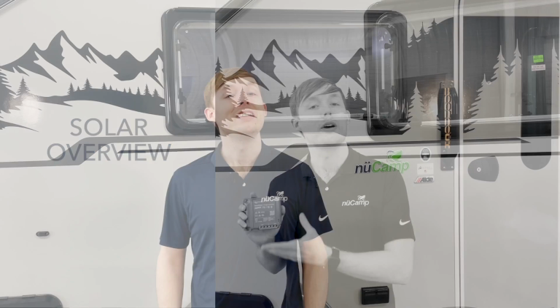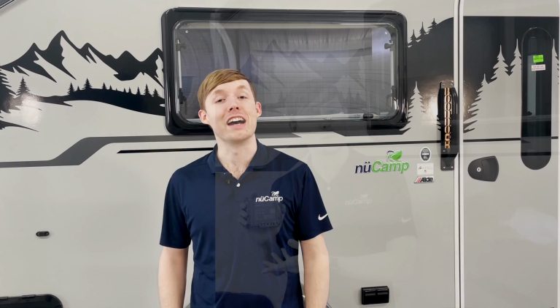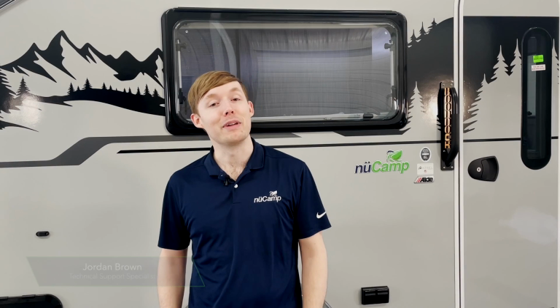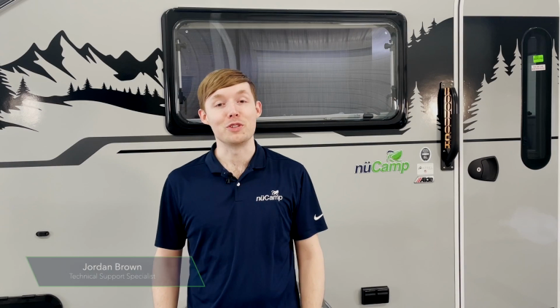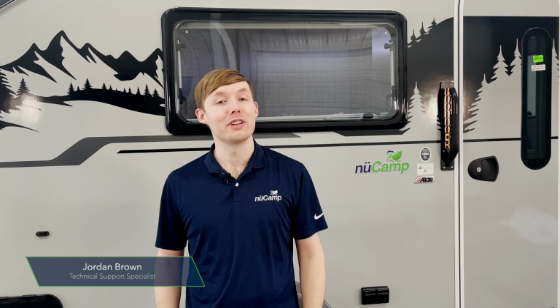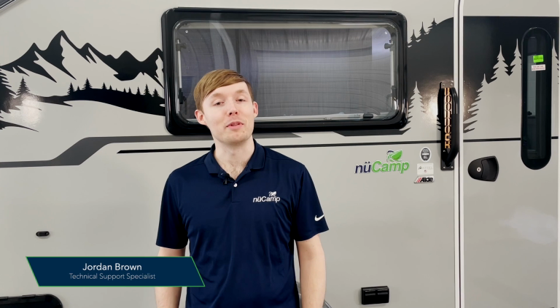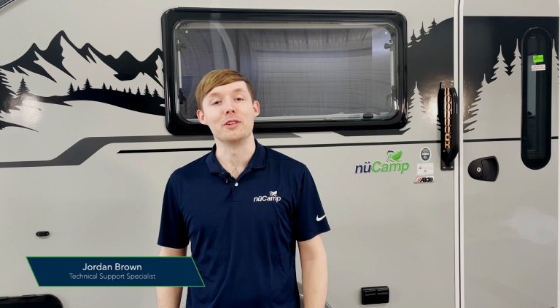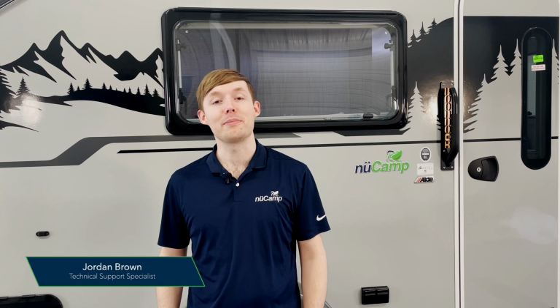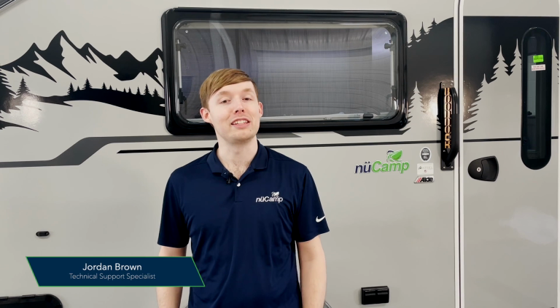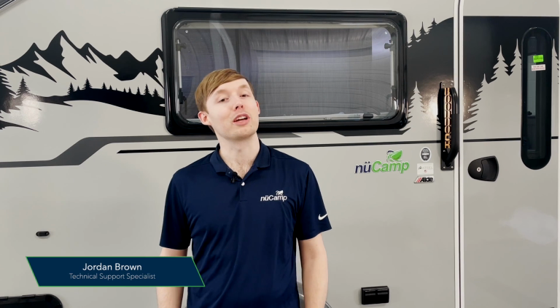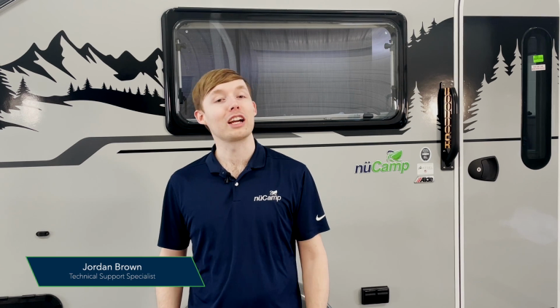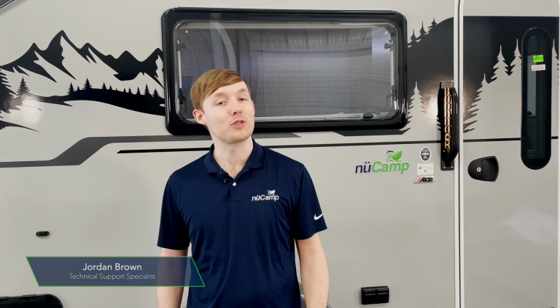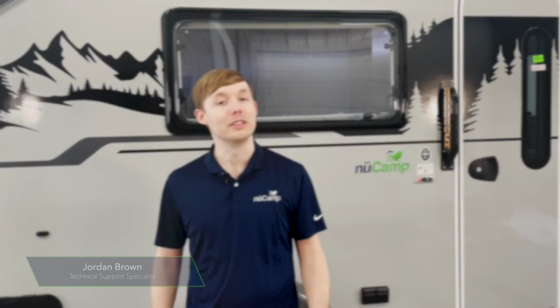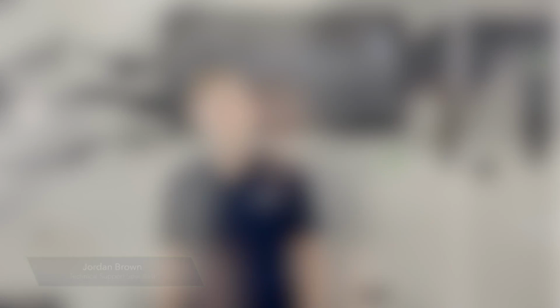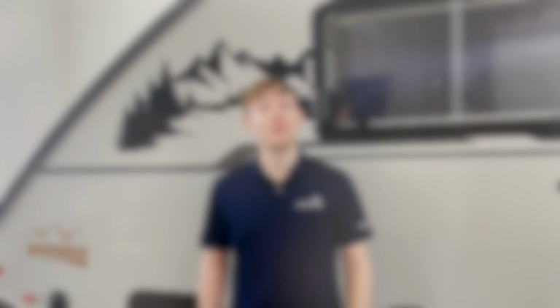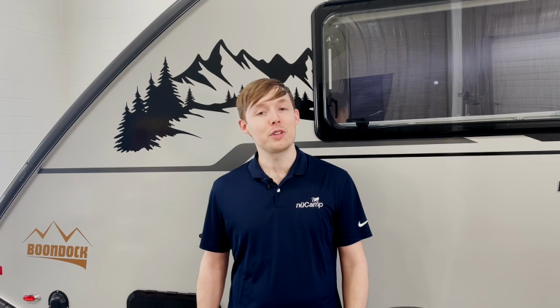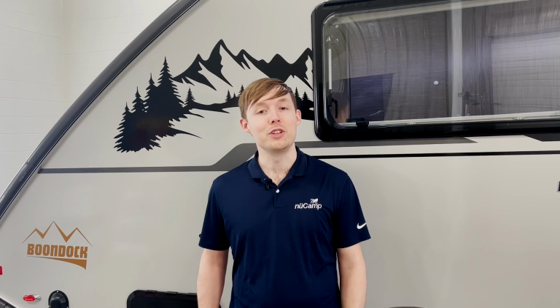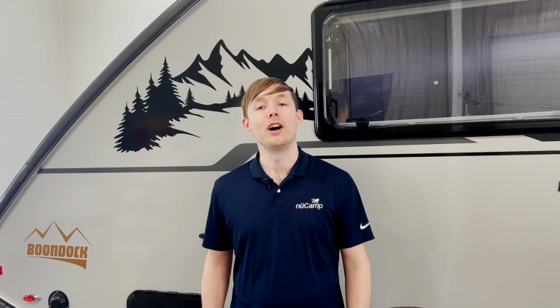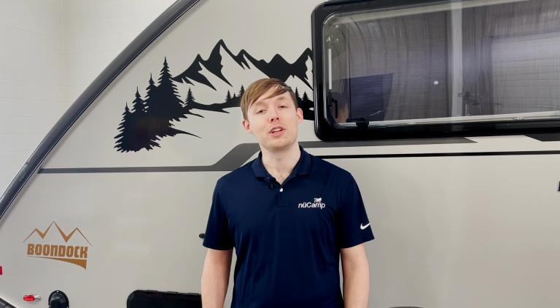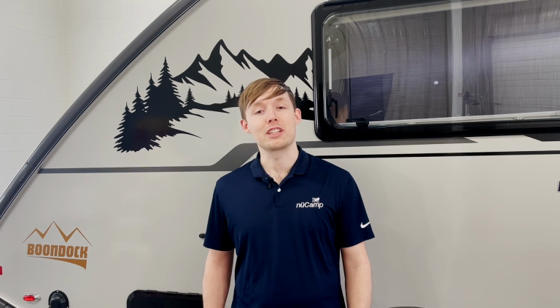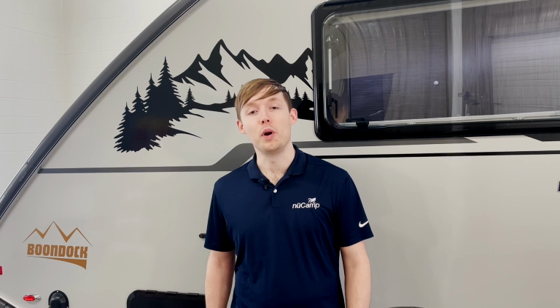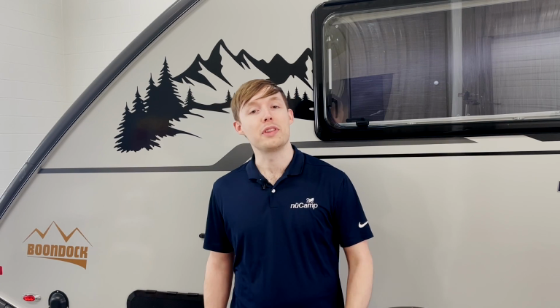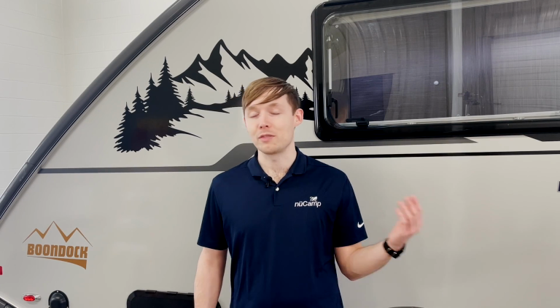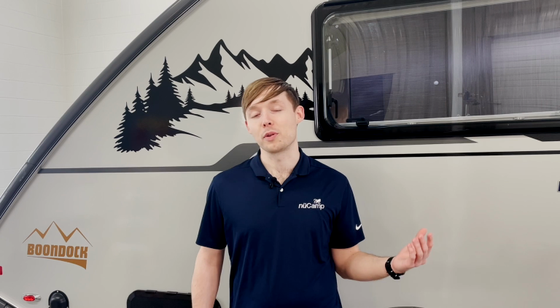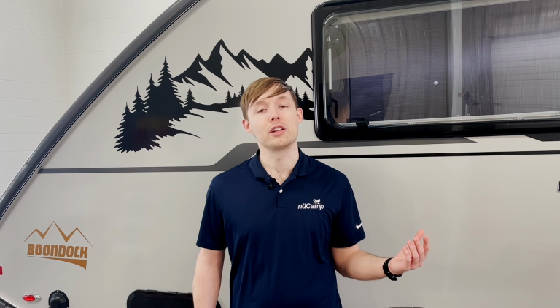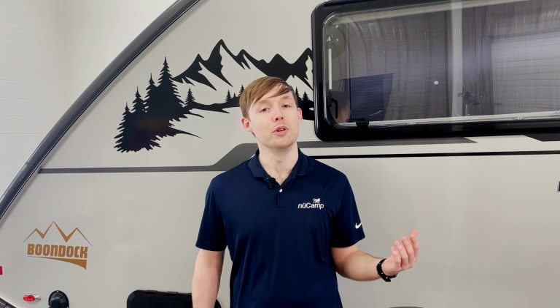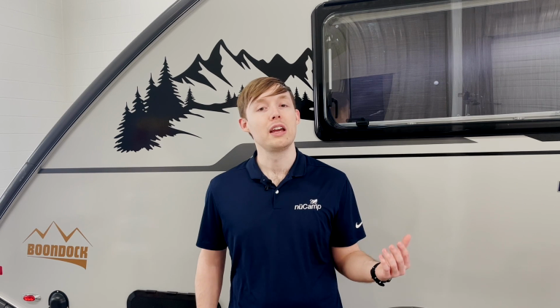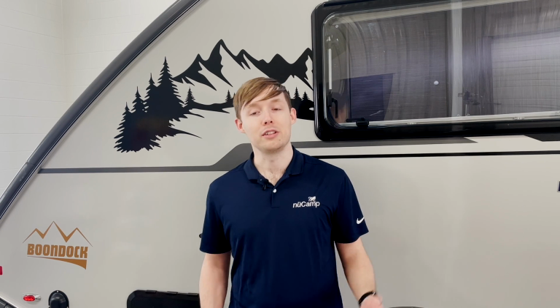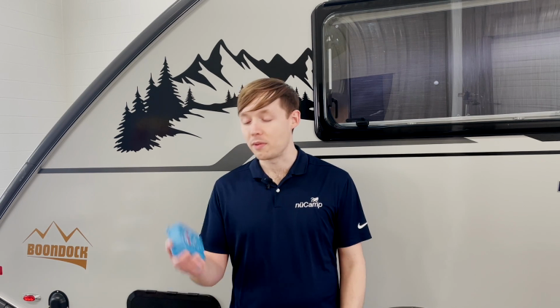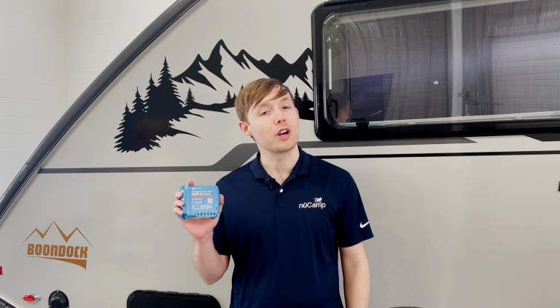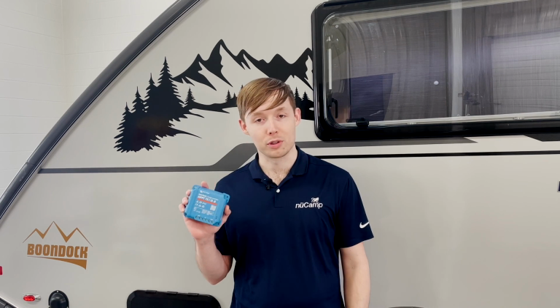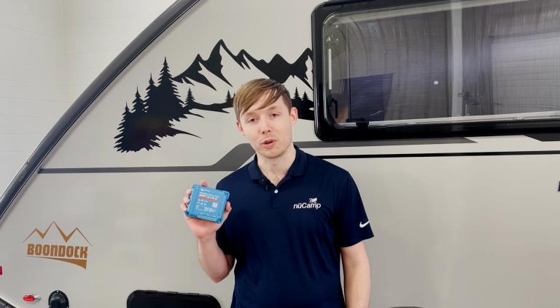Hey guys, my name is Jordan, I'm here with NuCamp, and today we're going to be talking about solar. For 2022, all of our units come equipped with a Sunflare solar panel on the roof, and you'll also have a Victron solar controller.